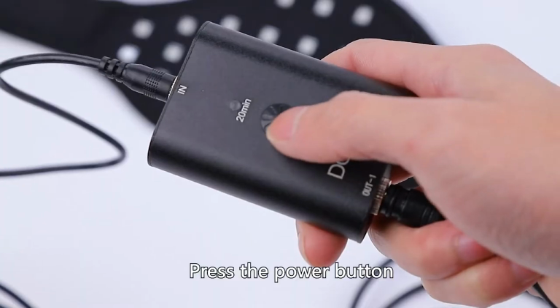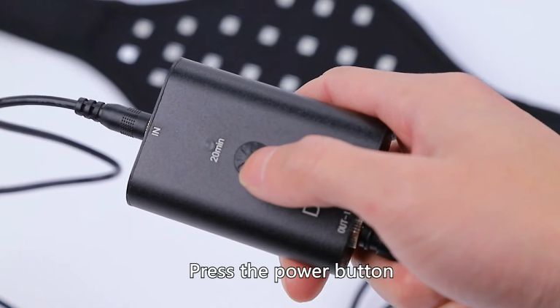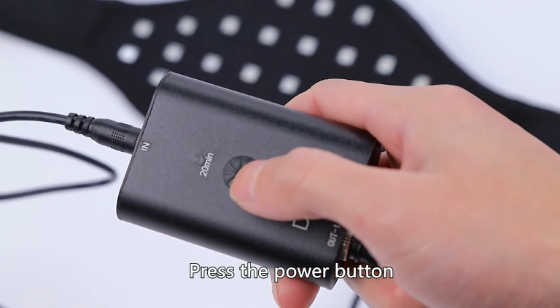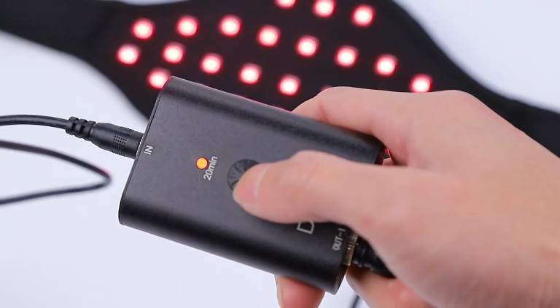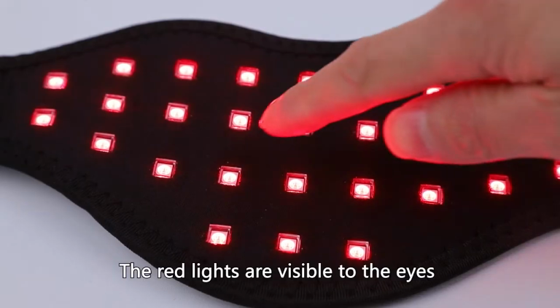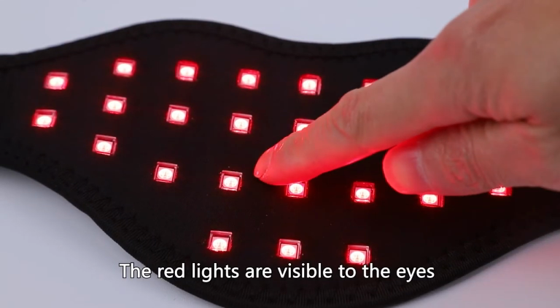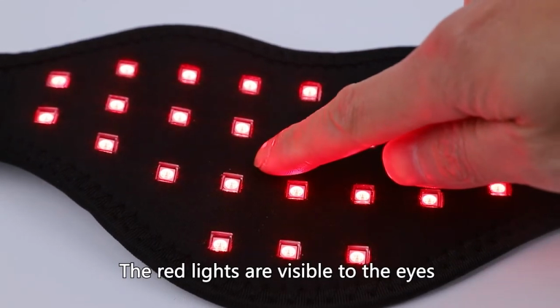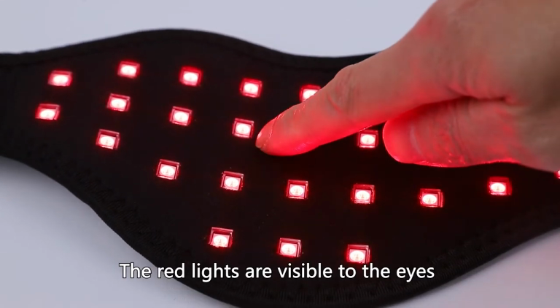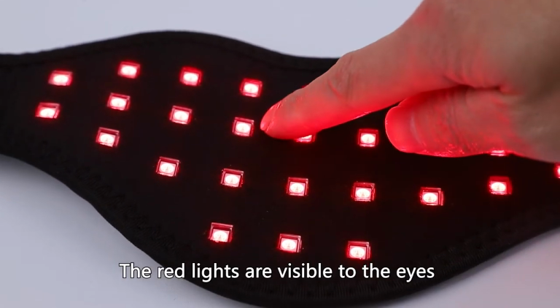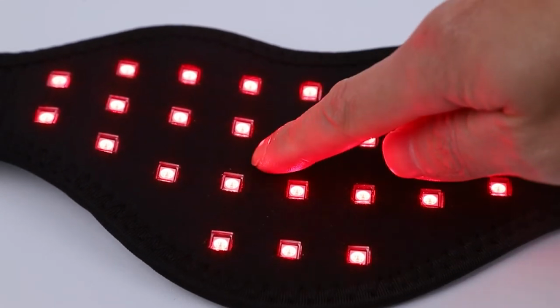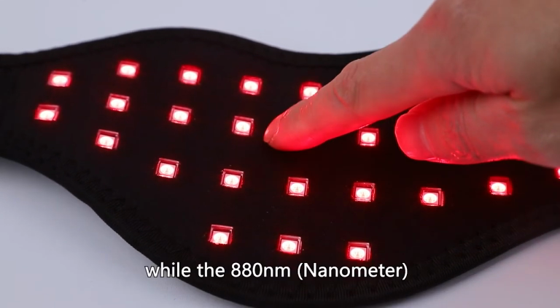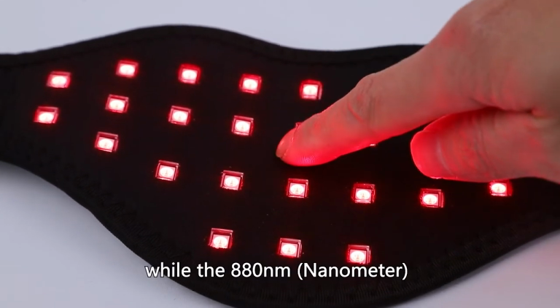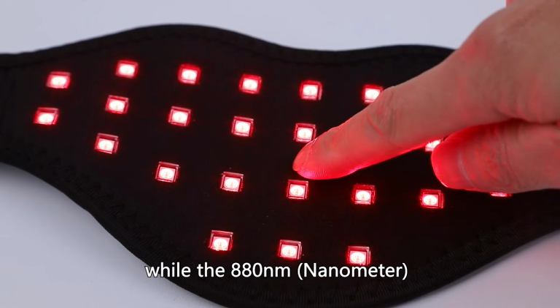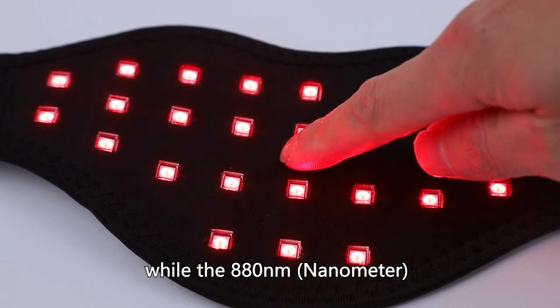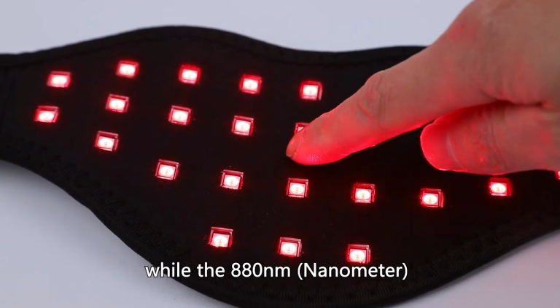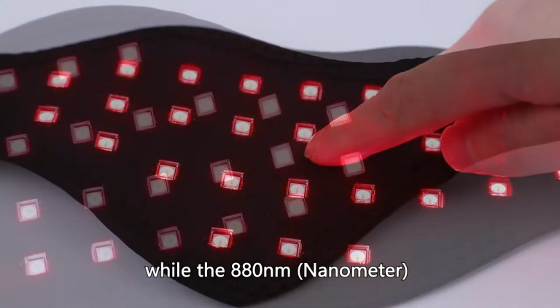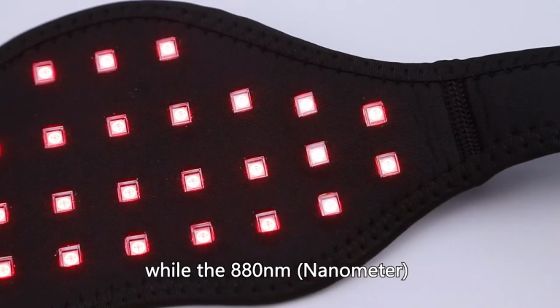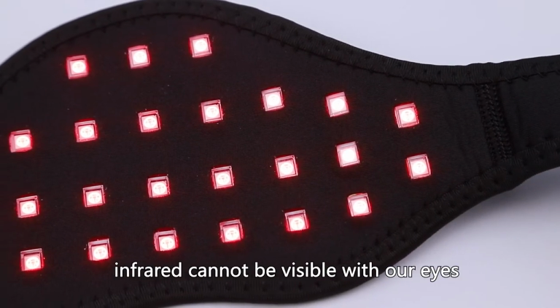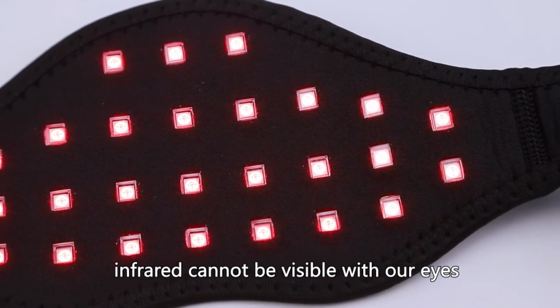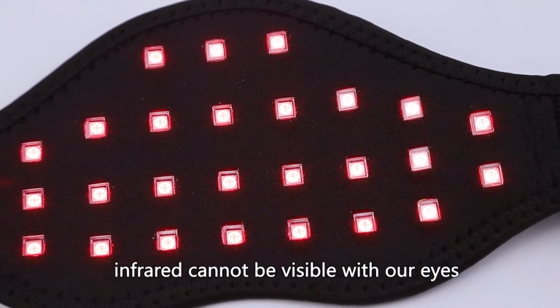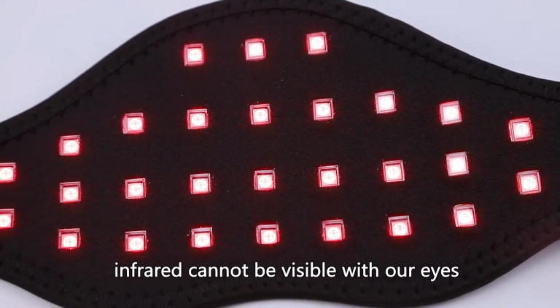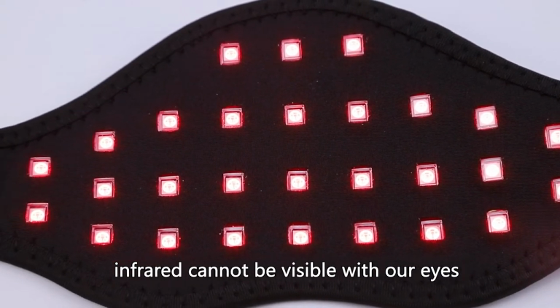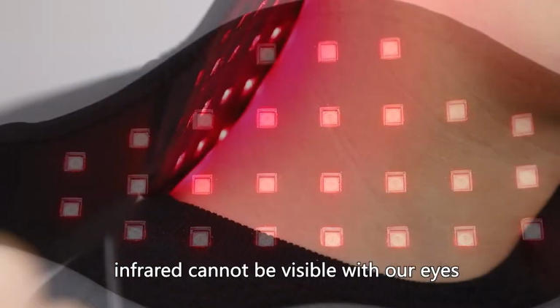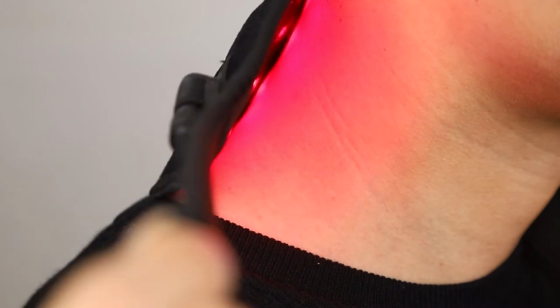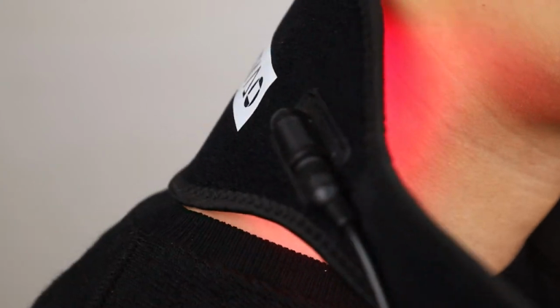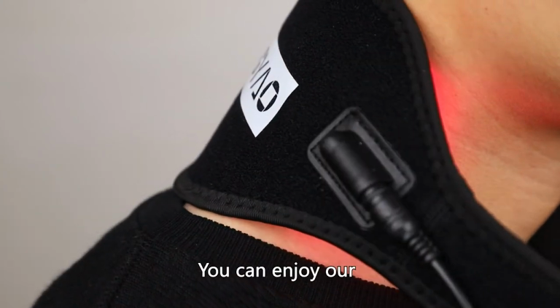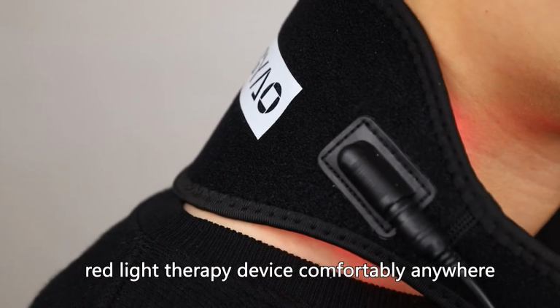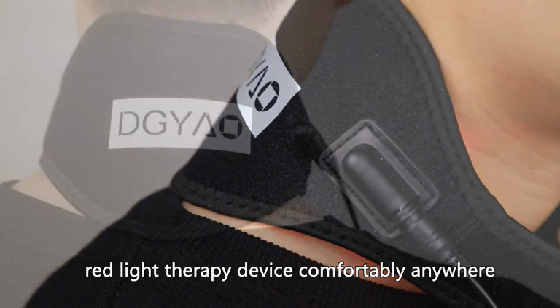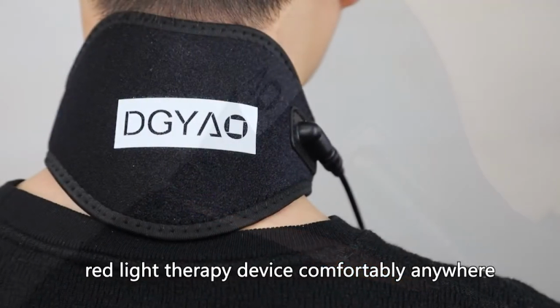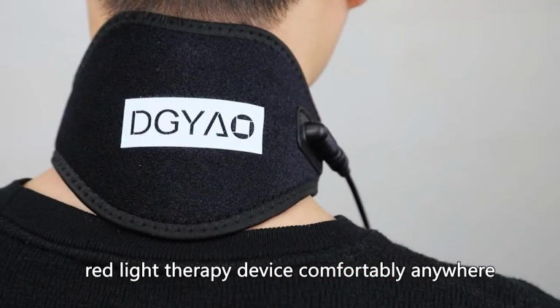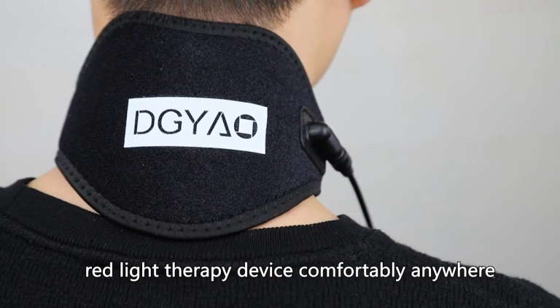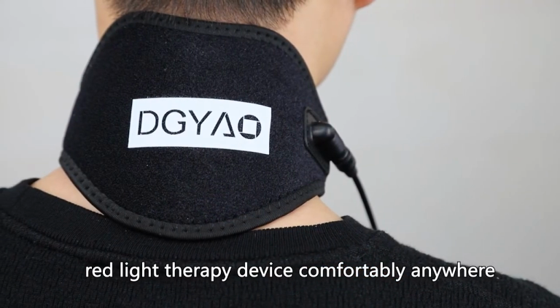Press the power button. The red lights are visible to the eyes, while the 880nm infrared cannot be visible with our eyes. You can enjoy our red light therapy device comfortably anywhere.